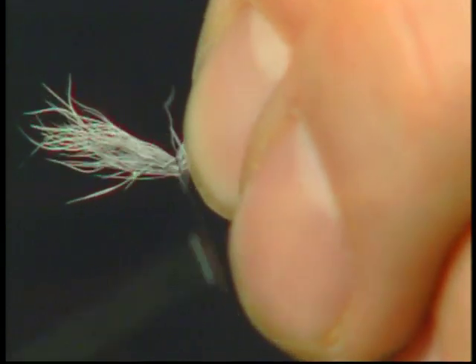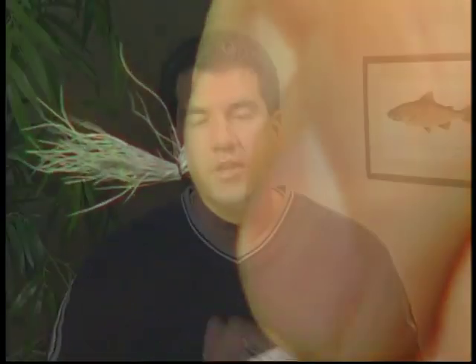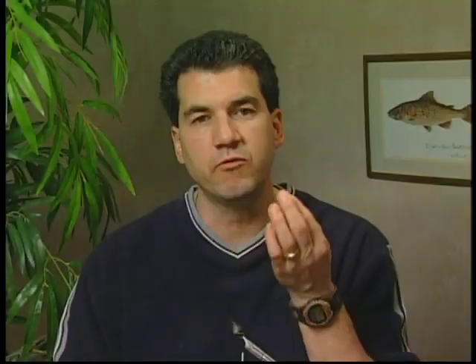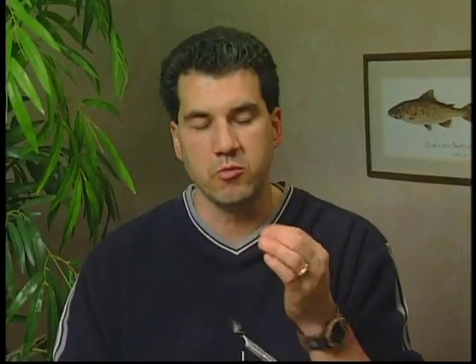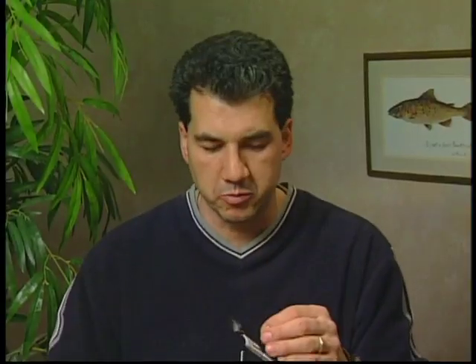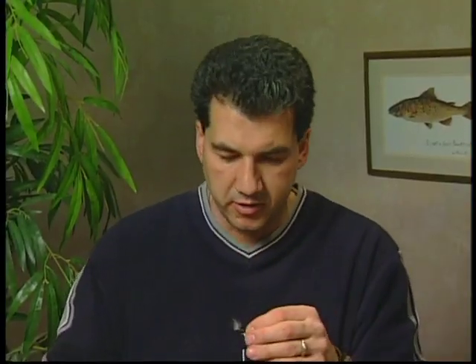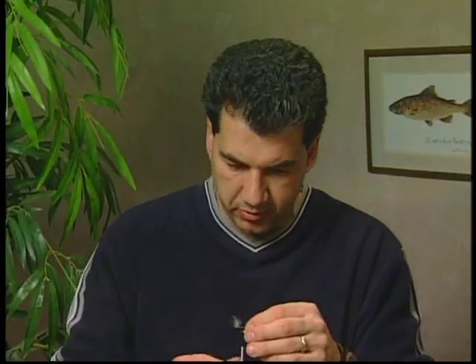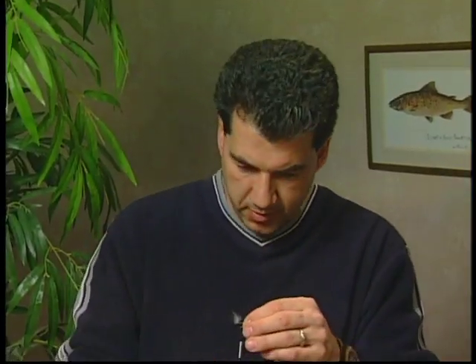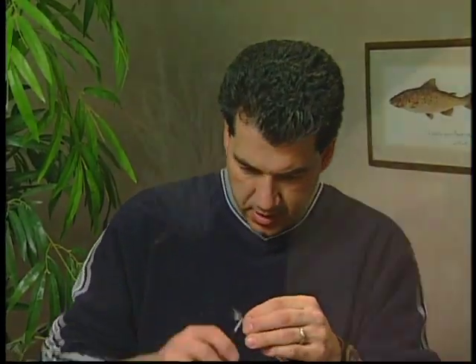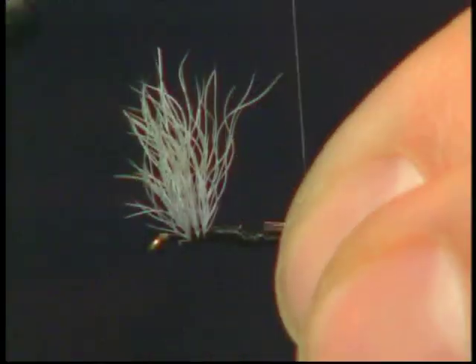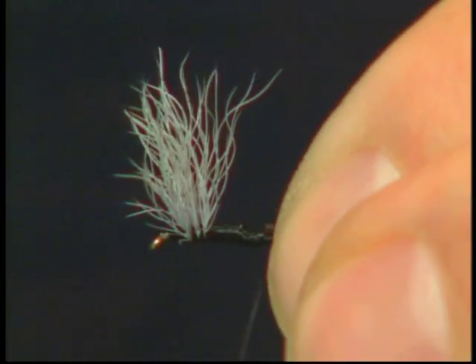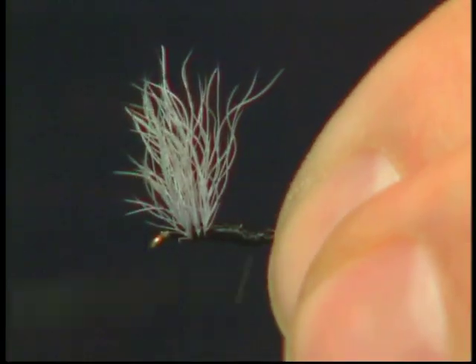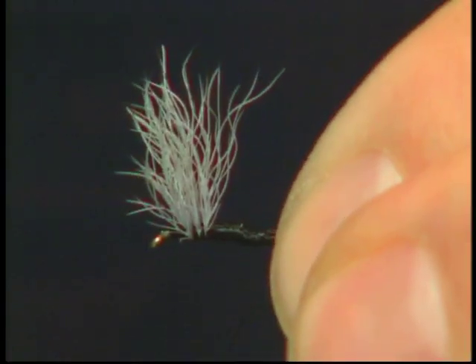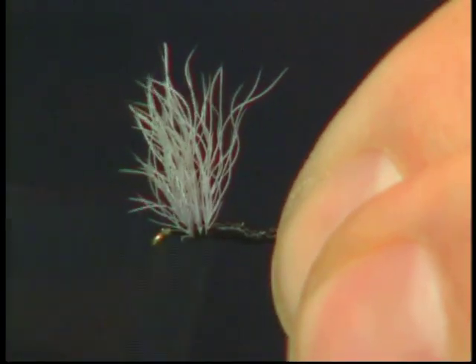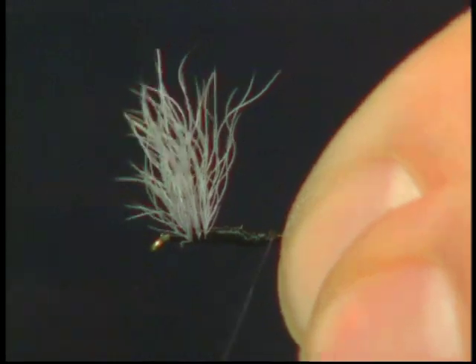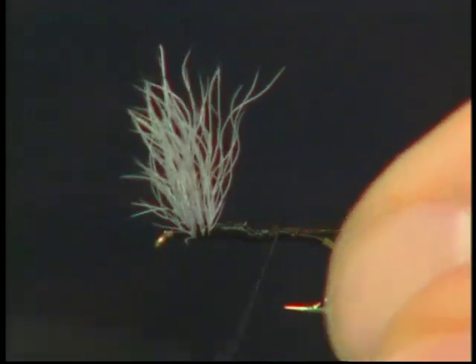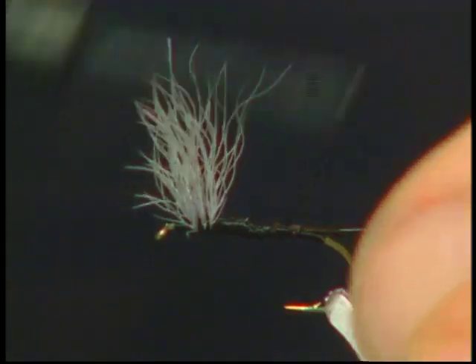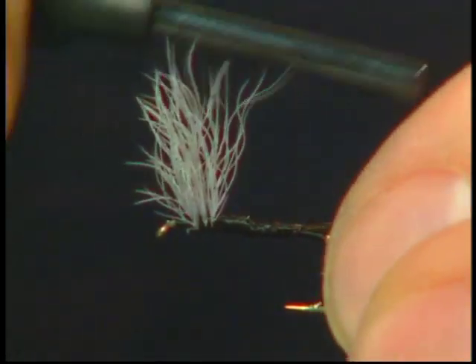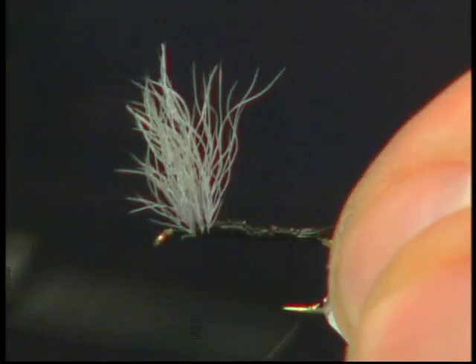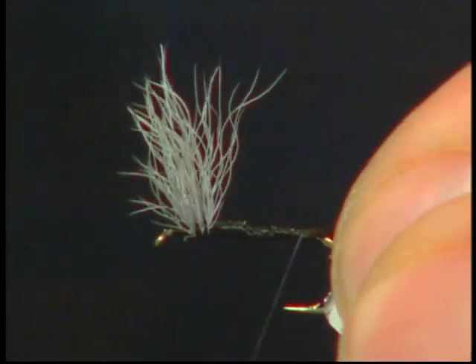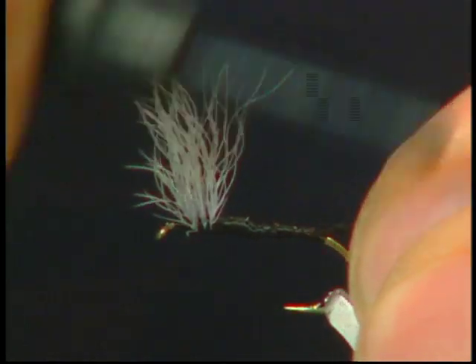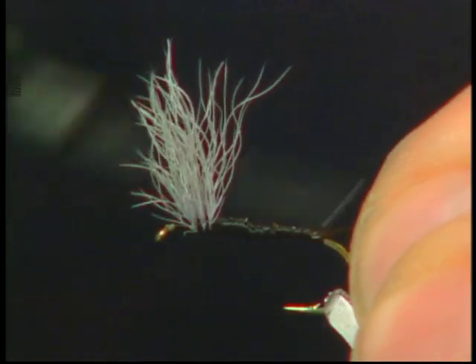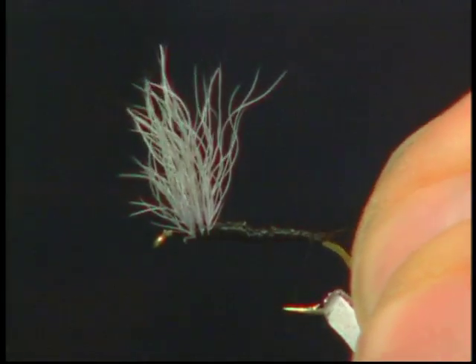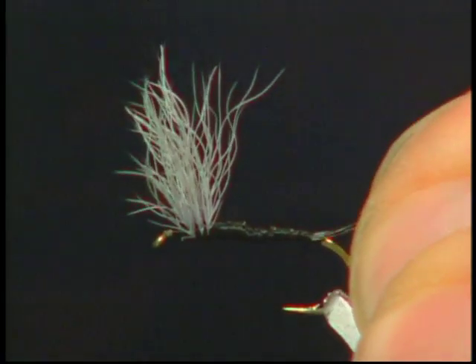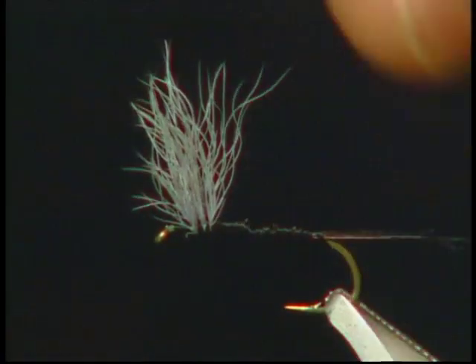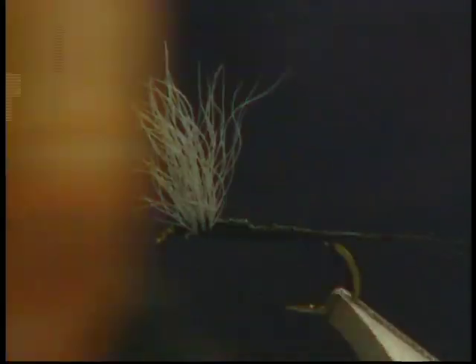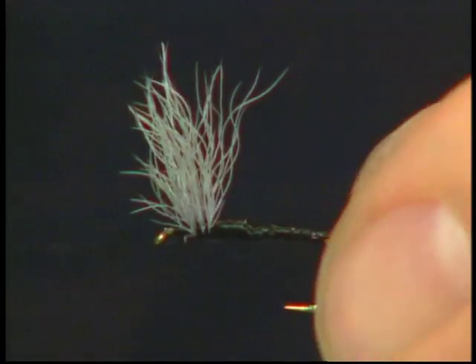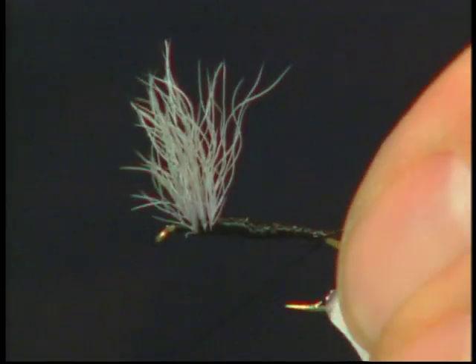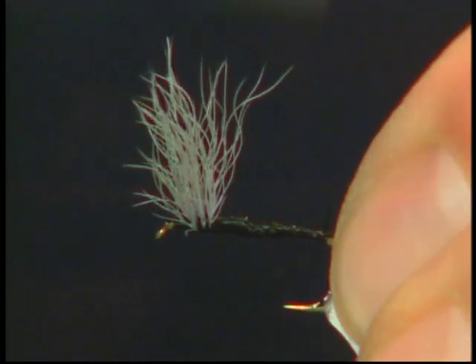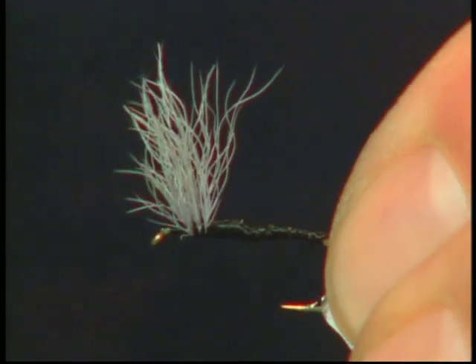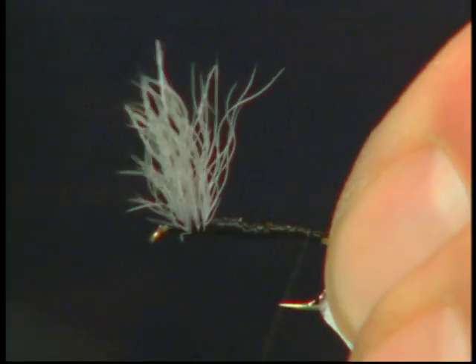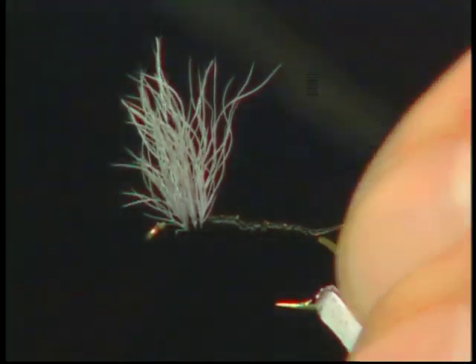I've taken four moose mane tips and we're going to tie these in for the tail. When you tie it in, make sure you keep it fairly short — flabs have a real short tail.